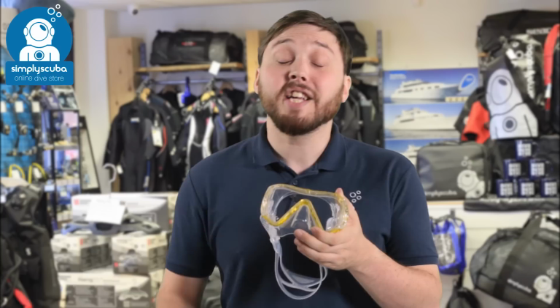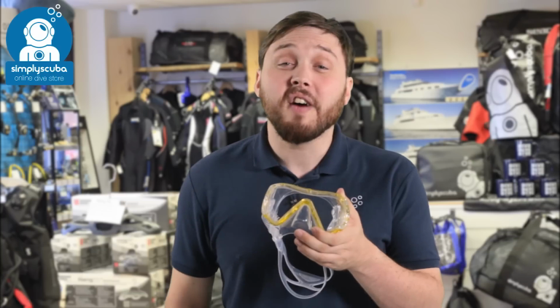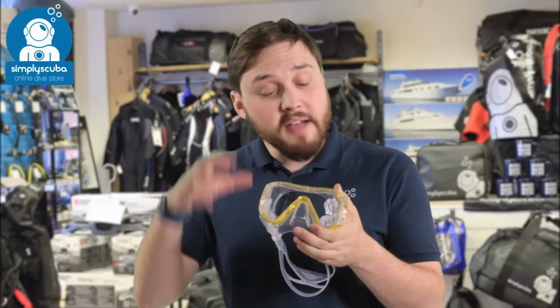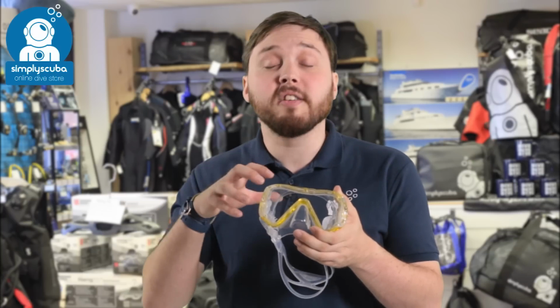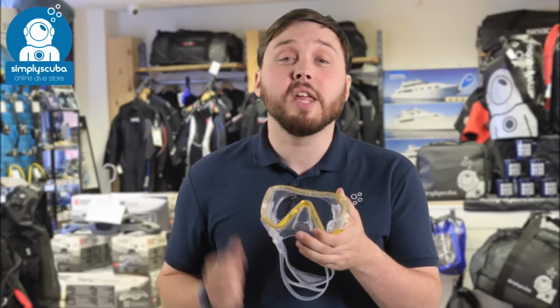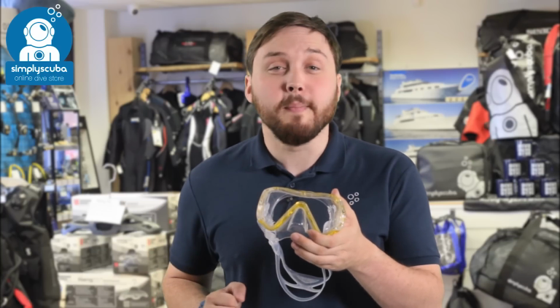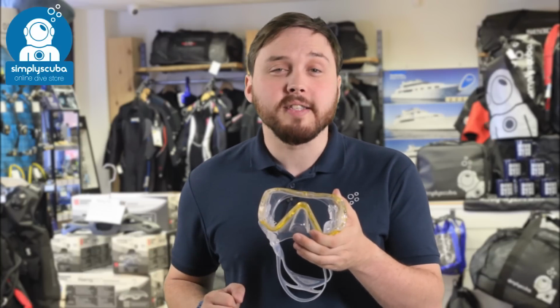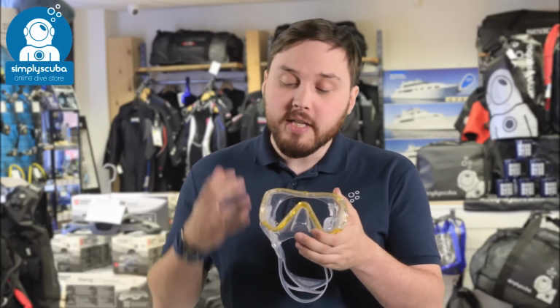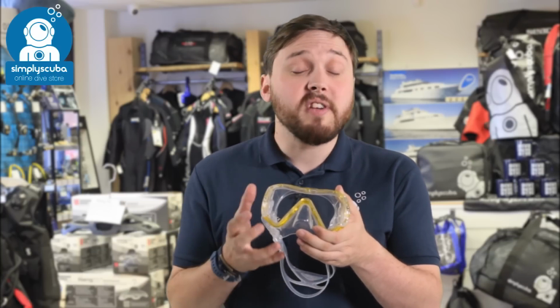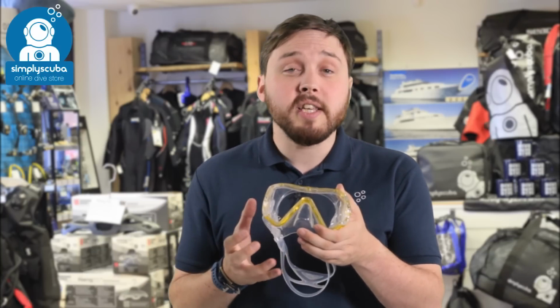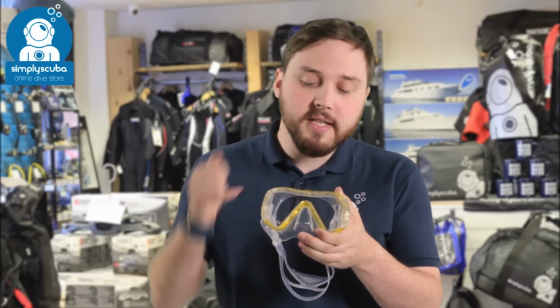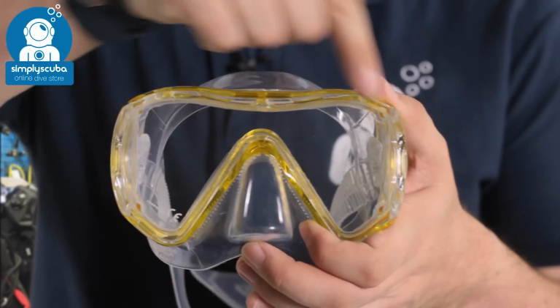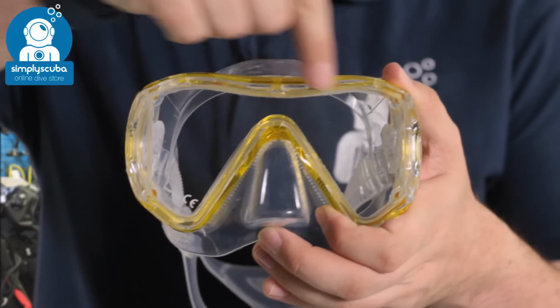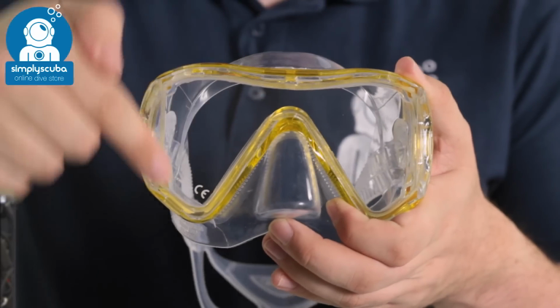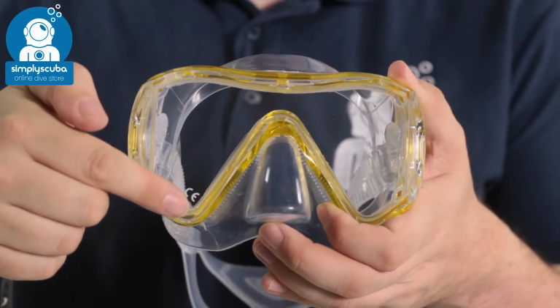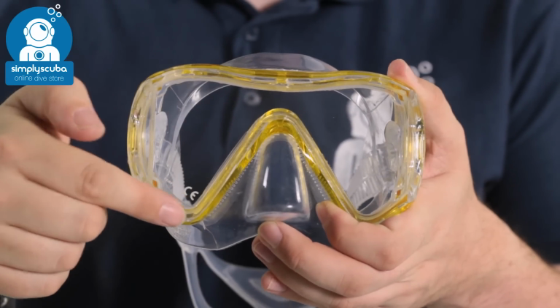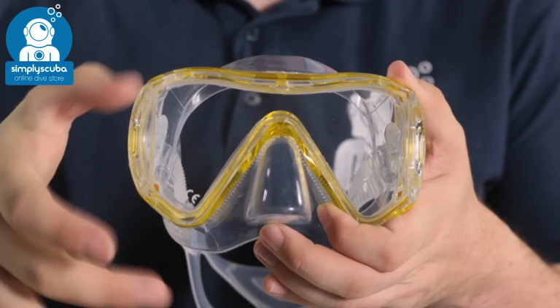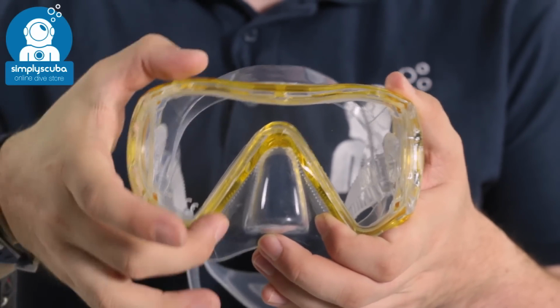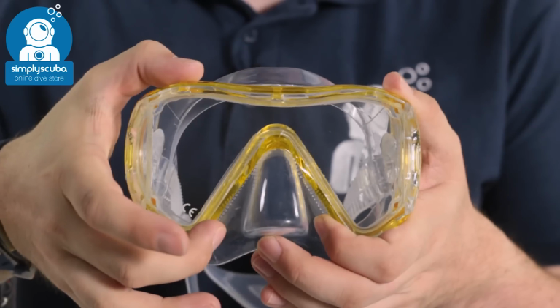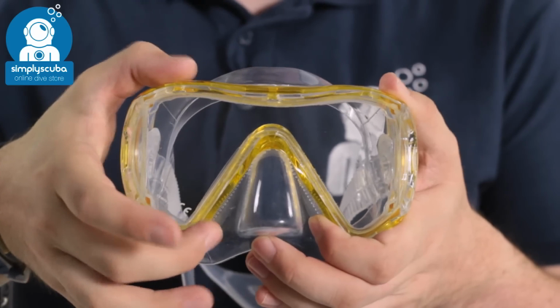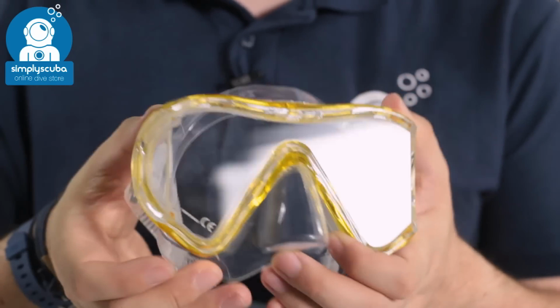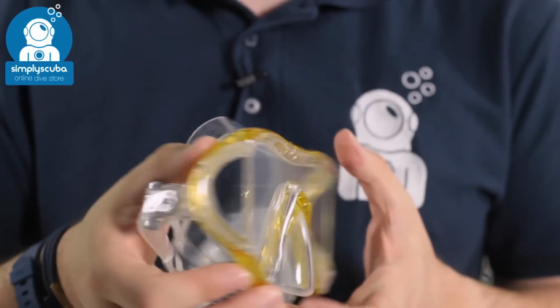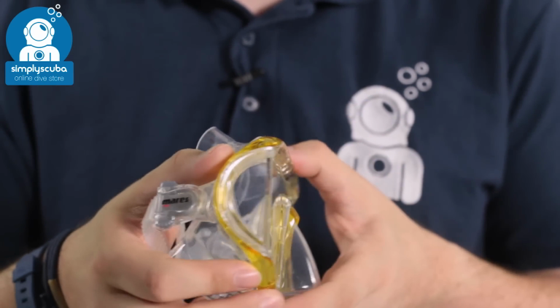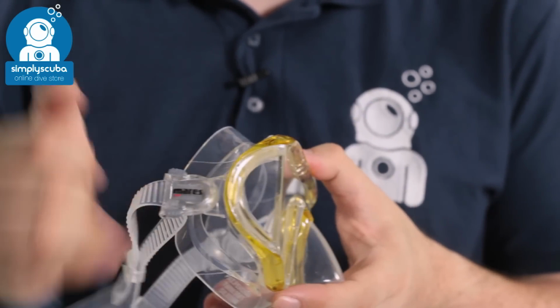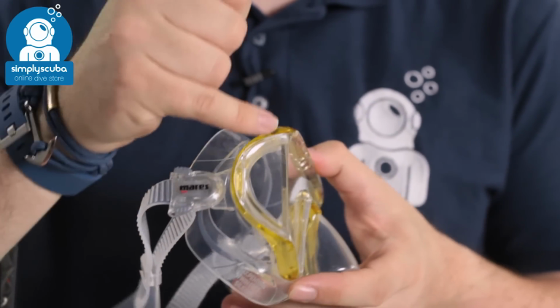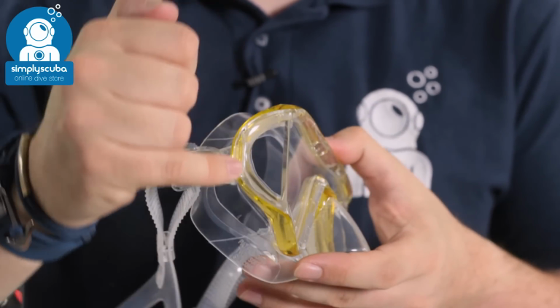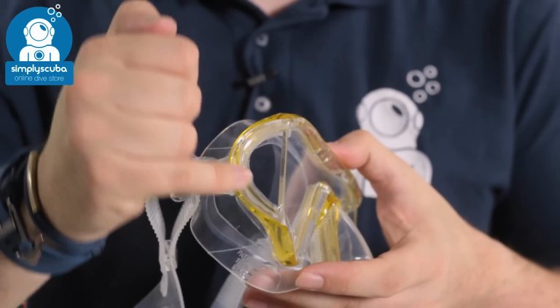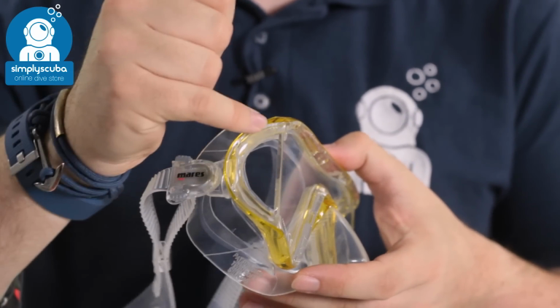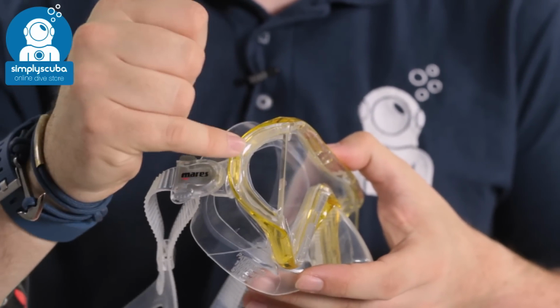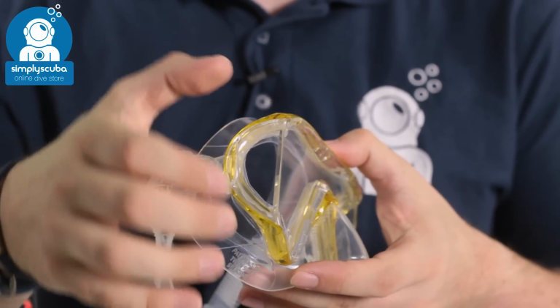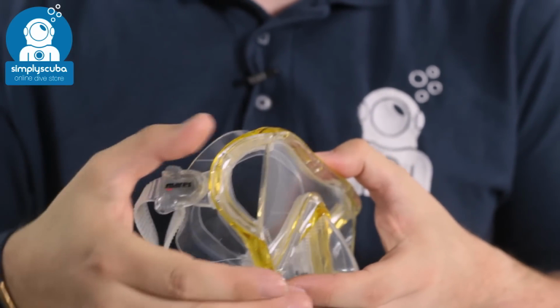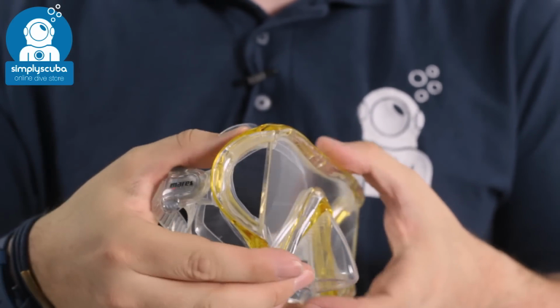In at number five we have the Mares i3 mask. What's great about this mask is that you have a single window on the front with plenty of open vision, and you also have these panoramic side windows as well, so you get a huge view of the underwater world.